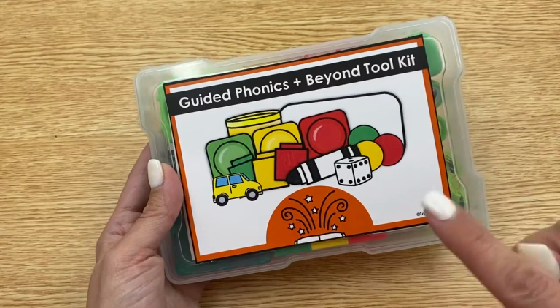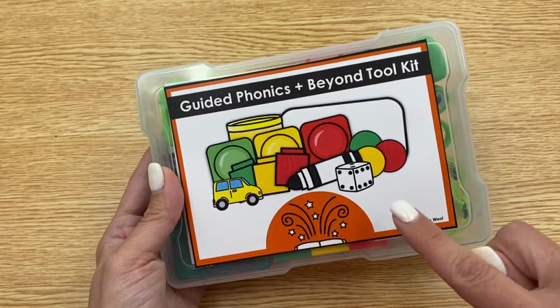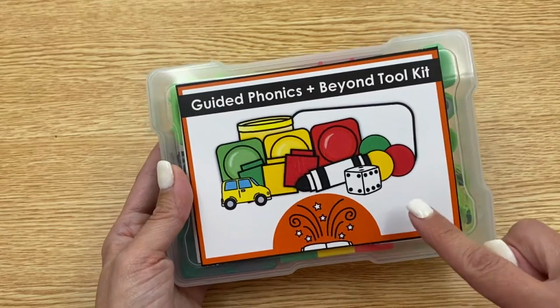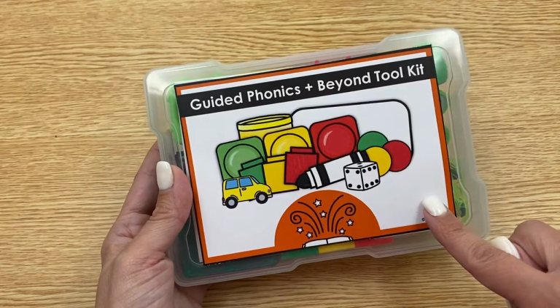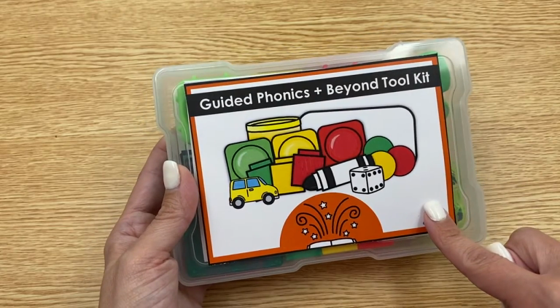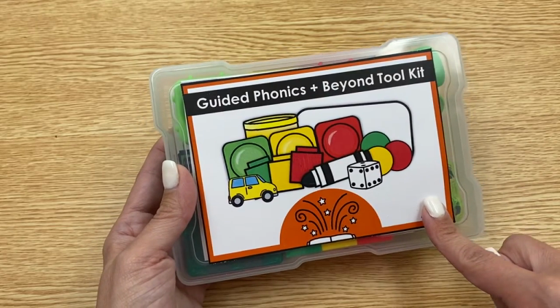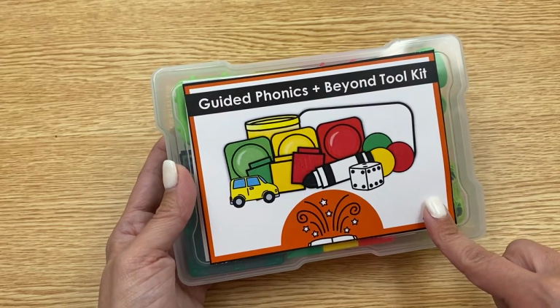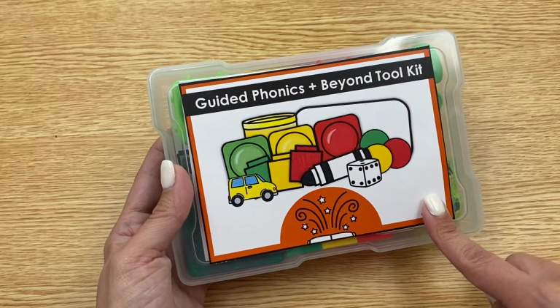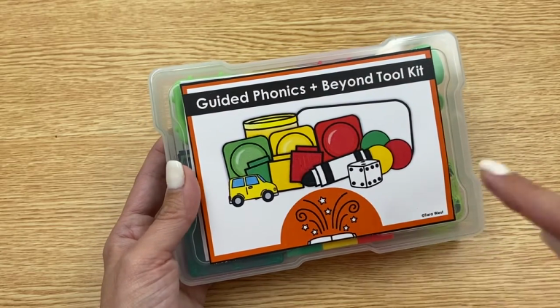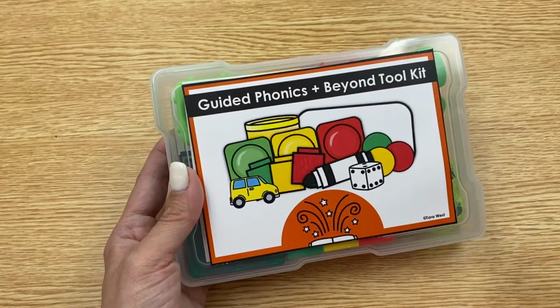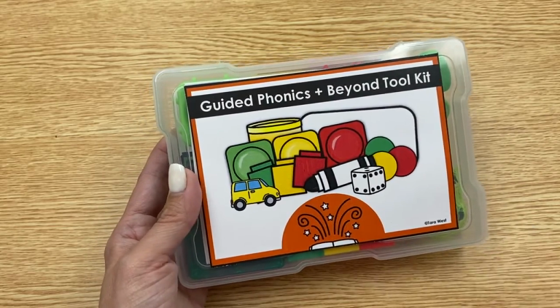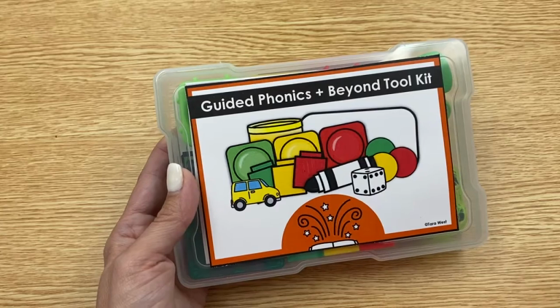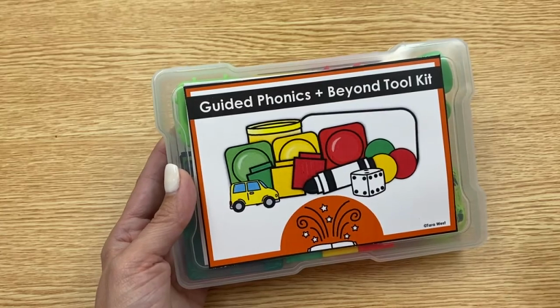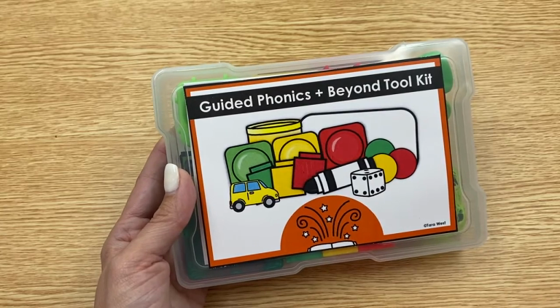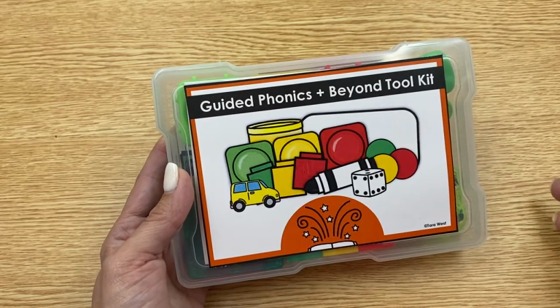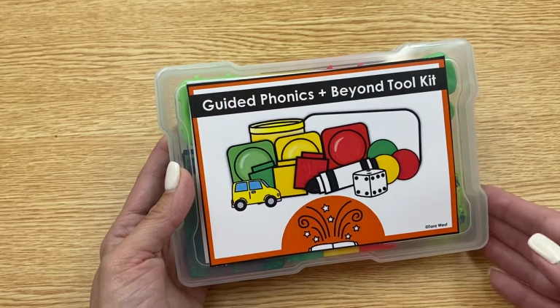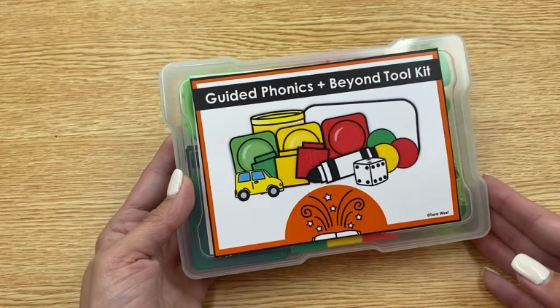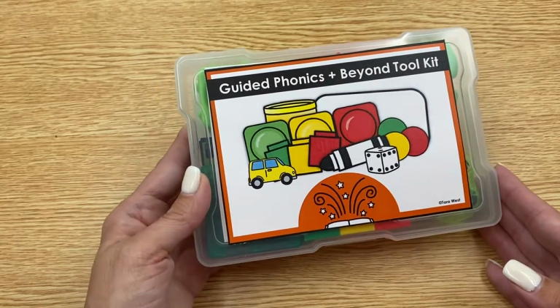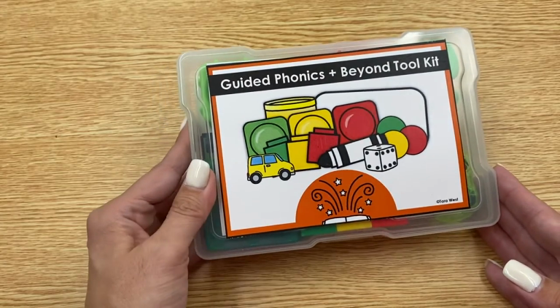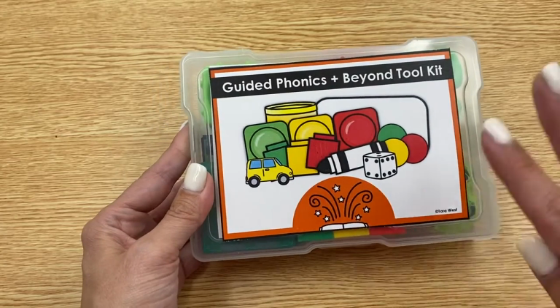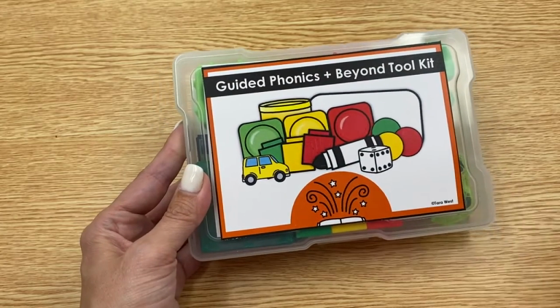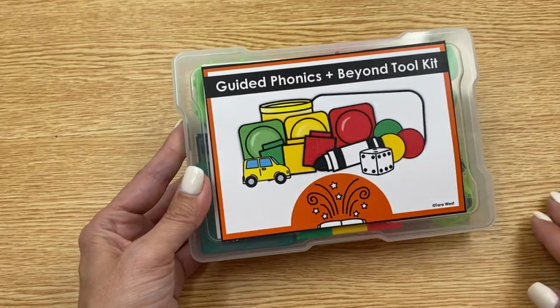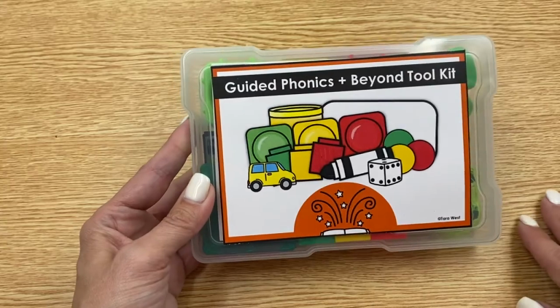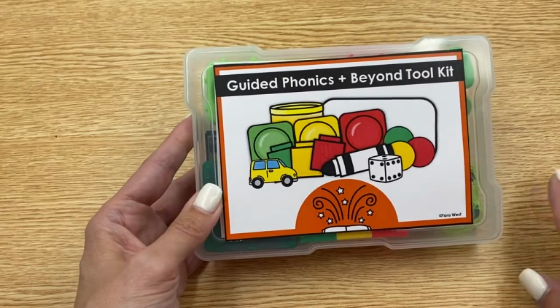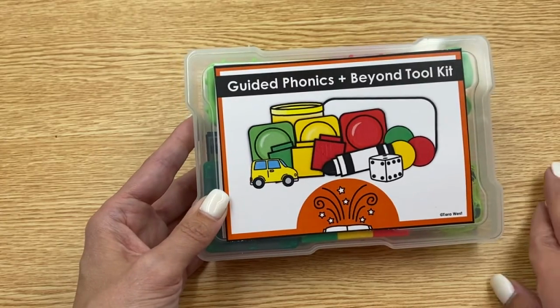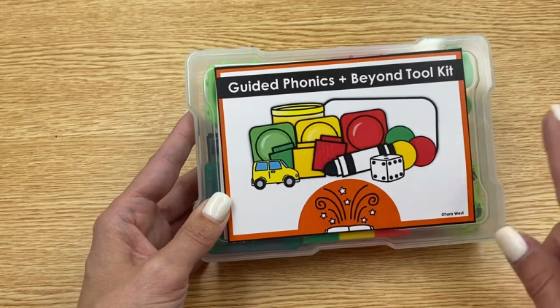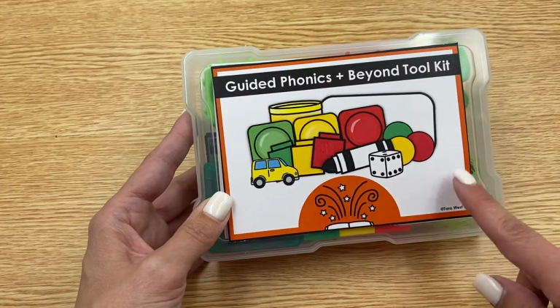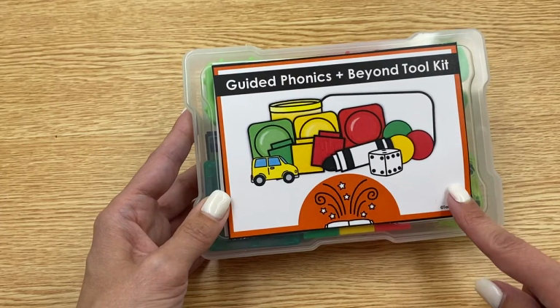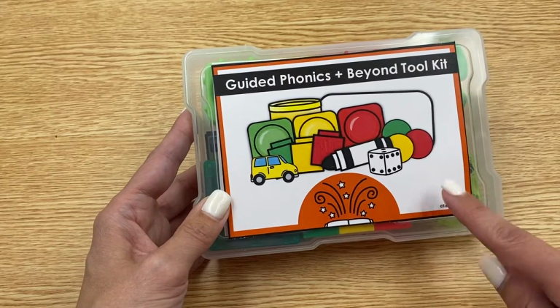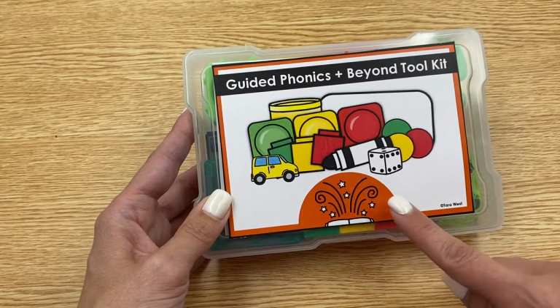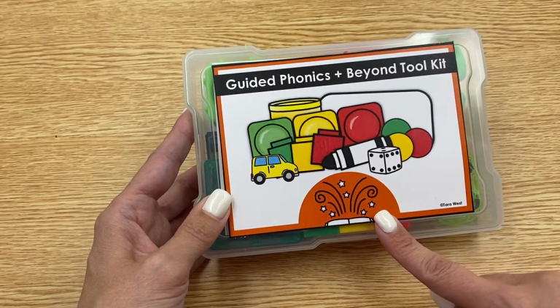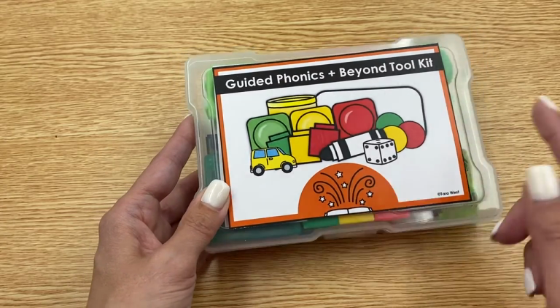The covers match the color codes of my Guide to Phonics and Beyond curriculum. So you have red, orange, yellow, green, blue, and purple. There are also some black and white options if you just want to do a standard label for all of the units and not change it out per the unit that you're in.